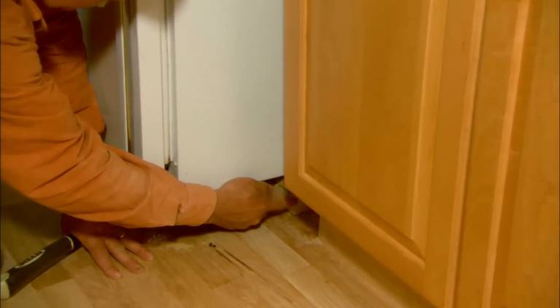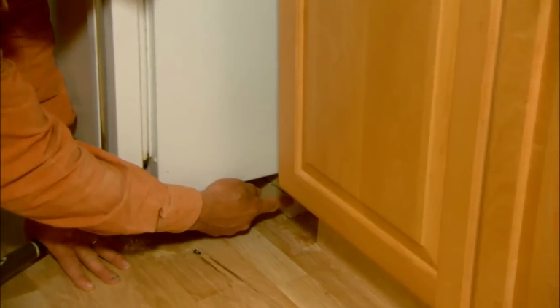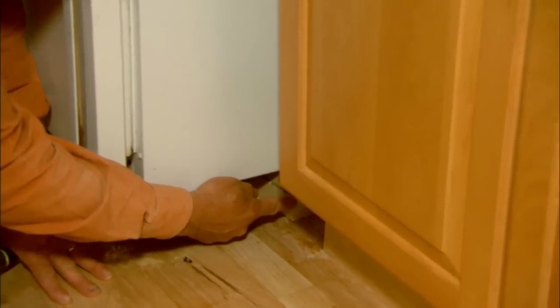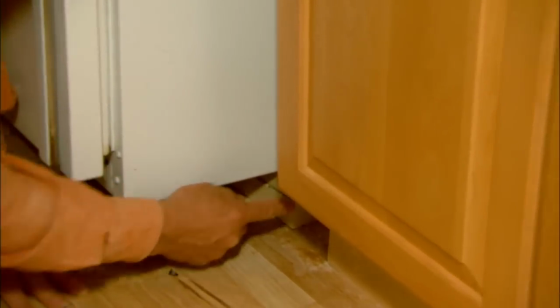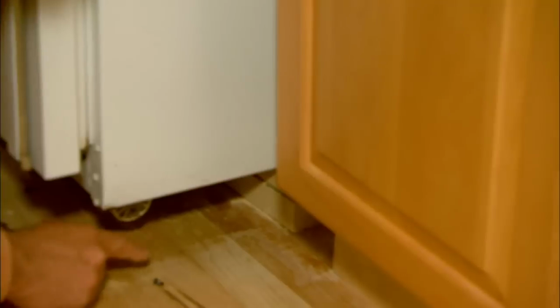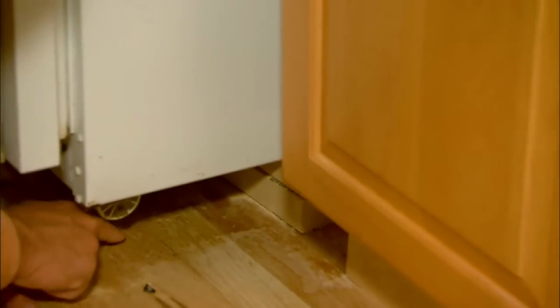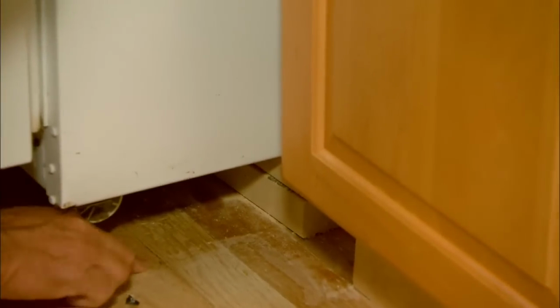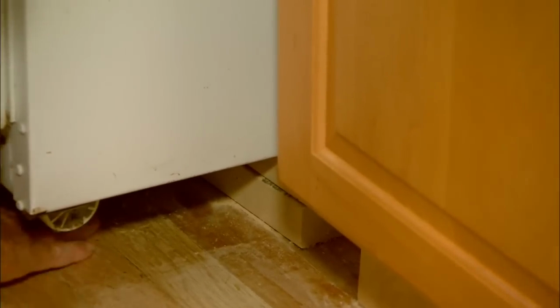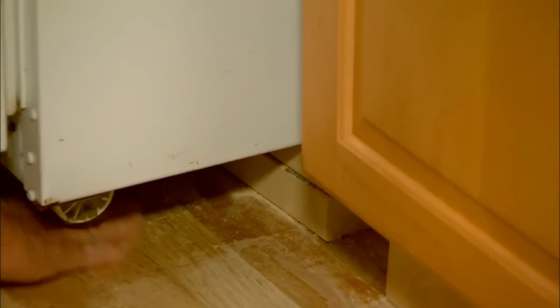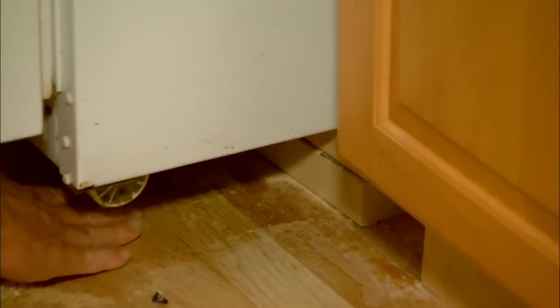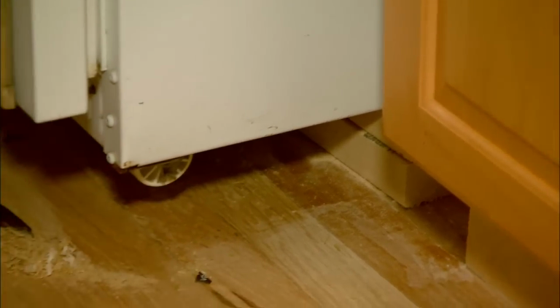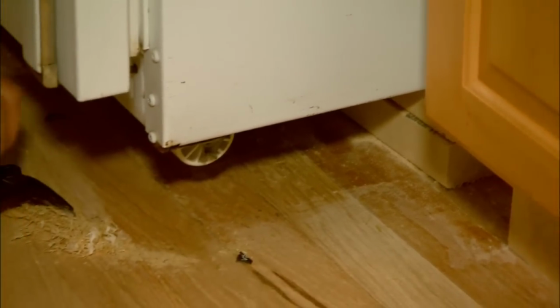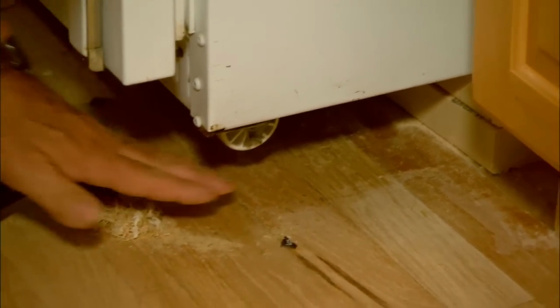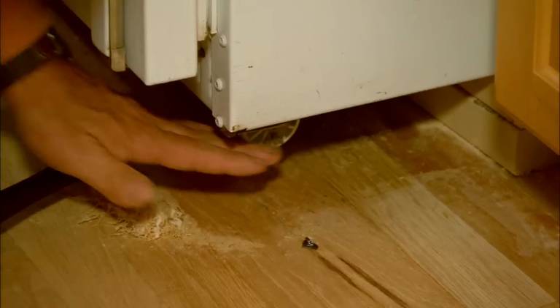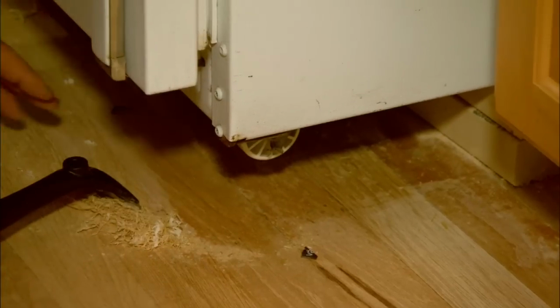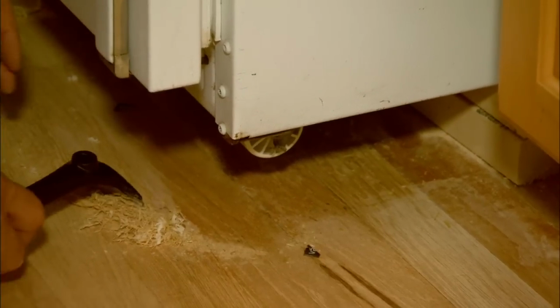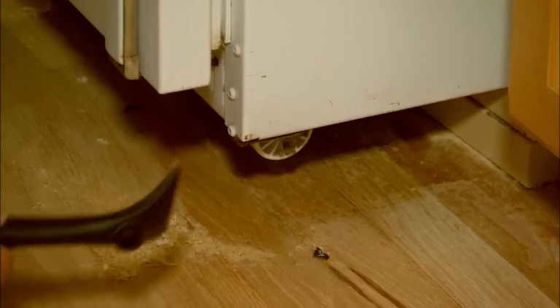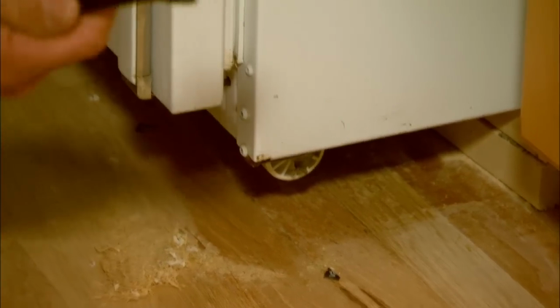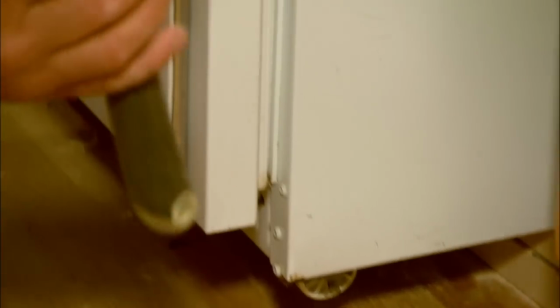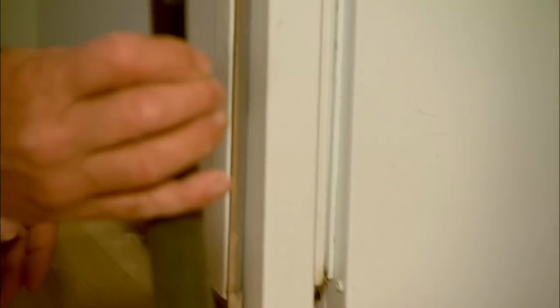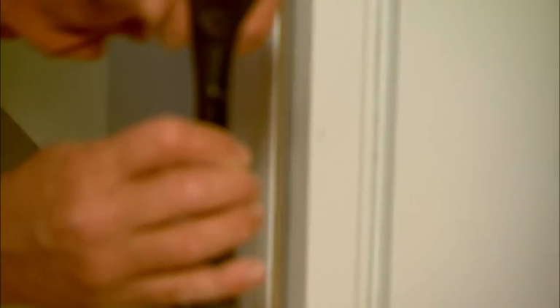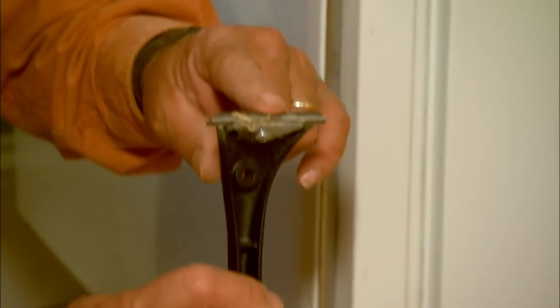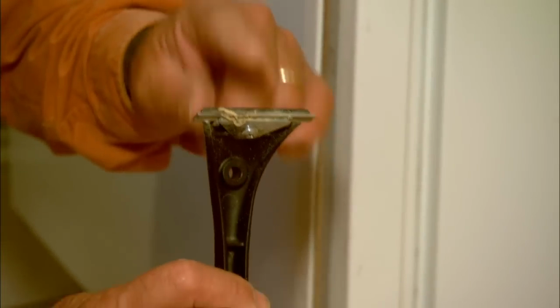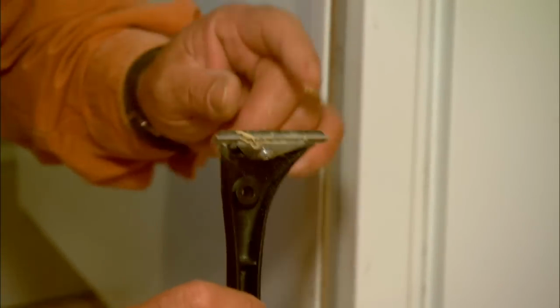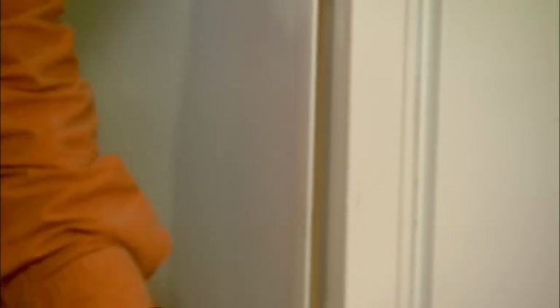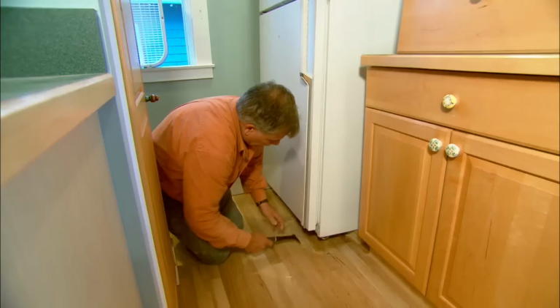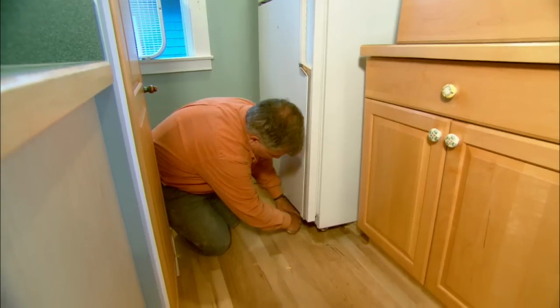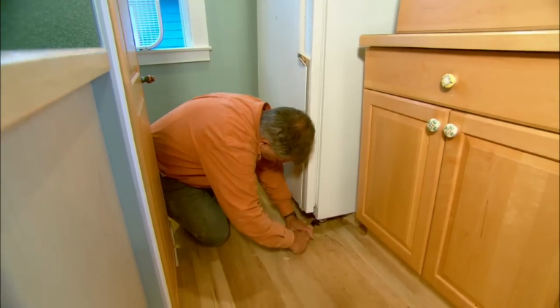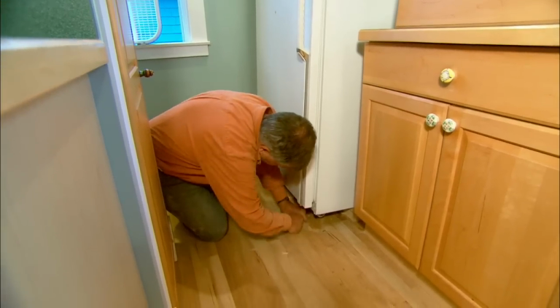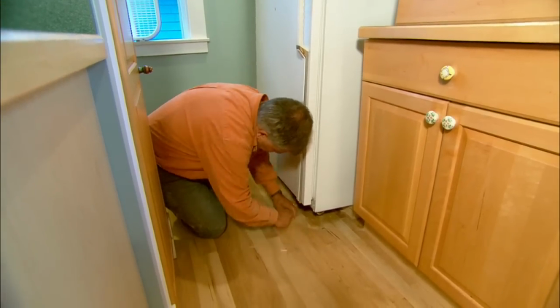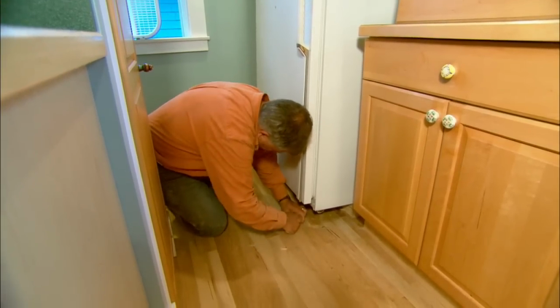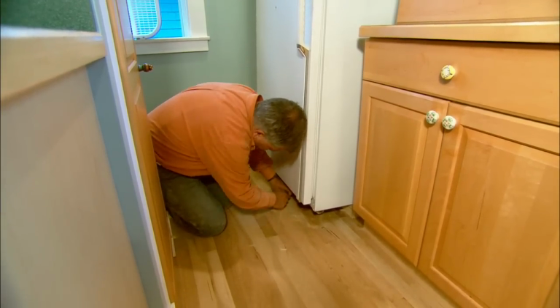Rather than move the refrigerator out of the kitchen, I actually propped it up on a couple of two-by-fours. I need to sand underneath the front edge of the refrigerator but I can't get a sander in there, so I'm simply going to take the finish off the floor using this paint scraper — drag it across the finish and it takes it right off.